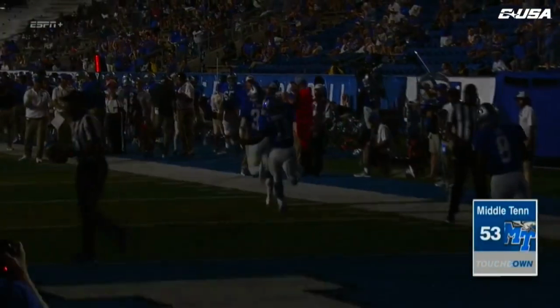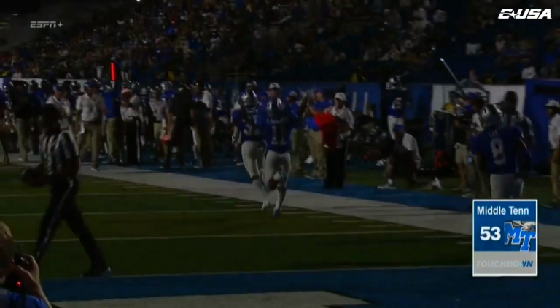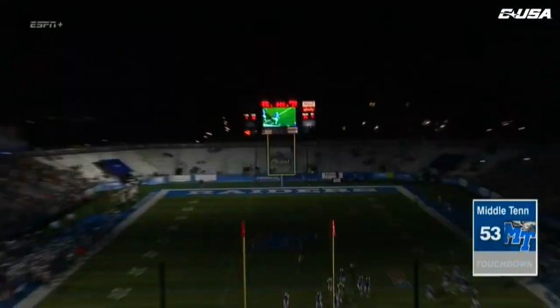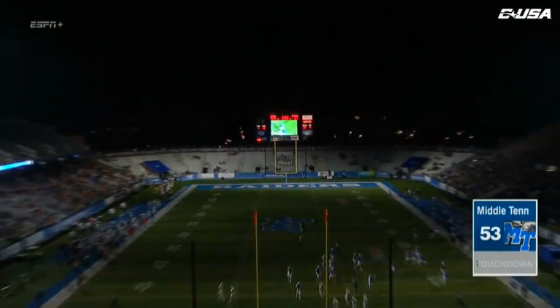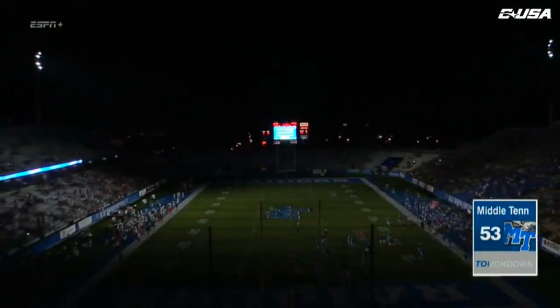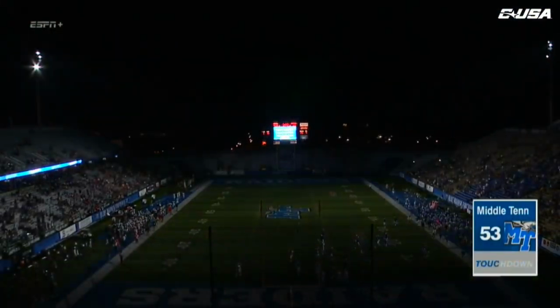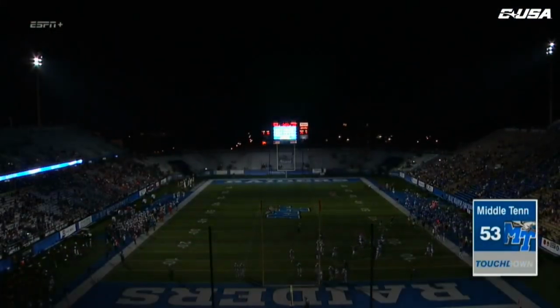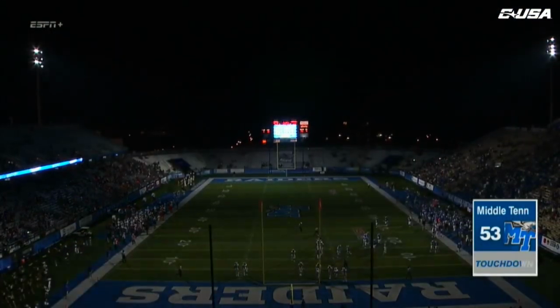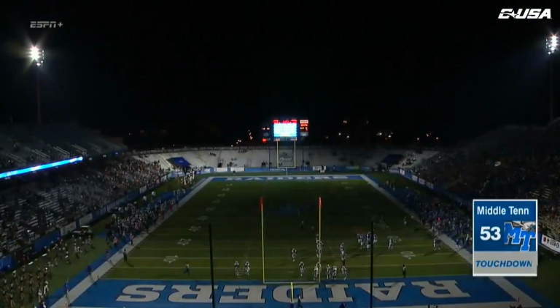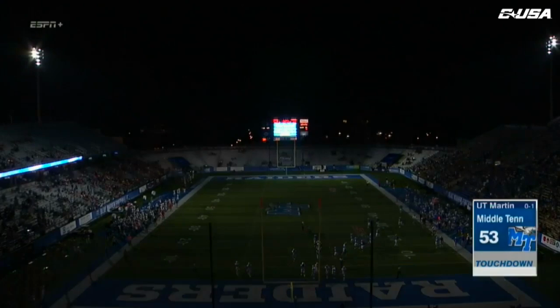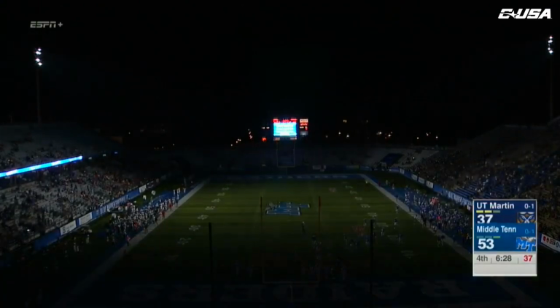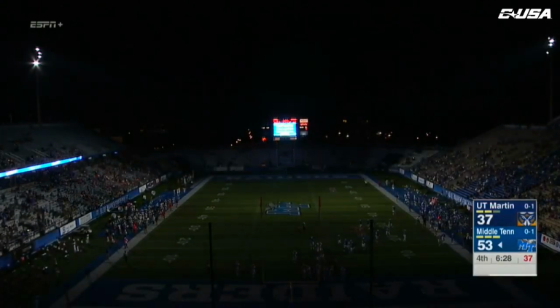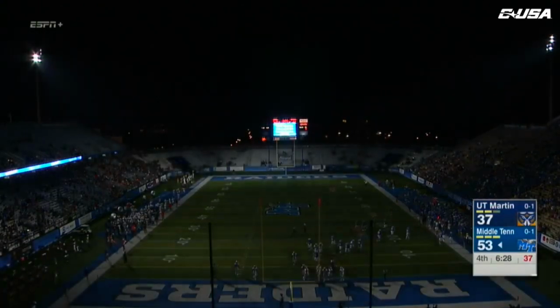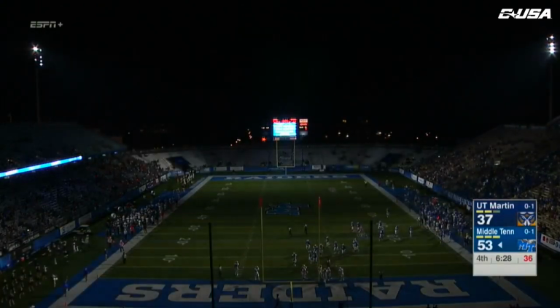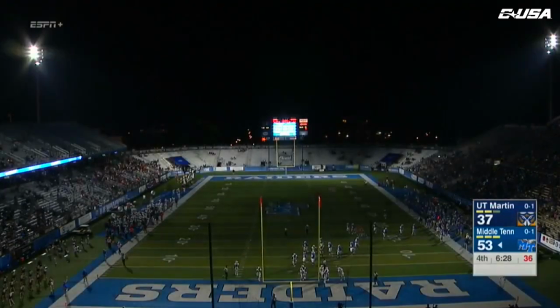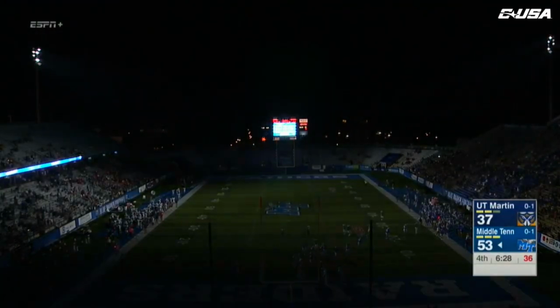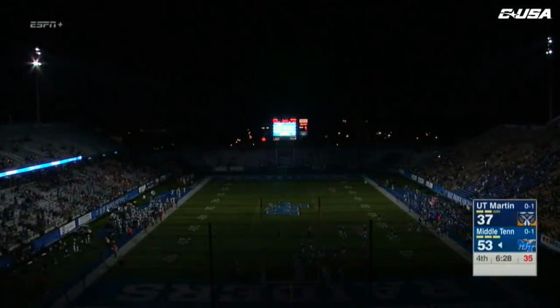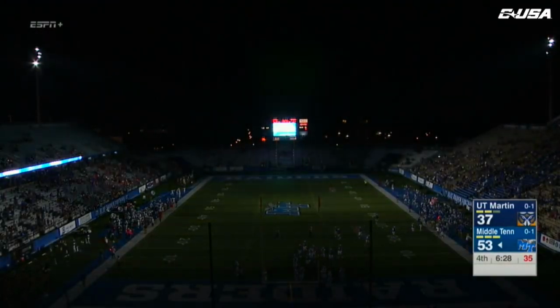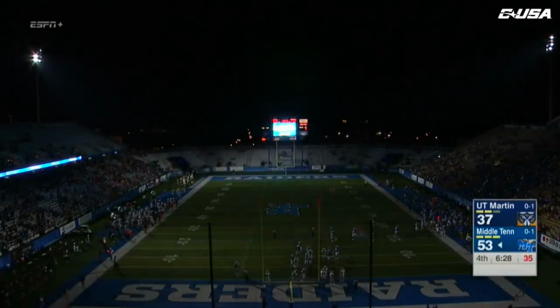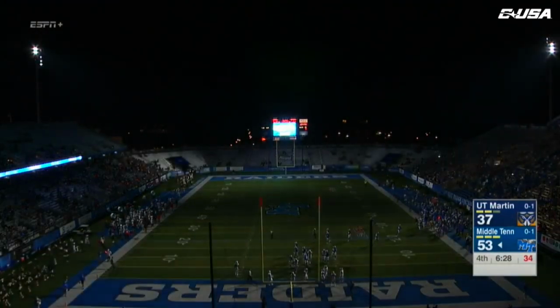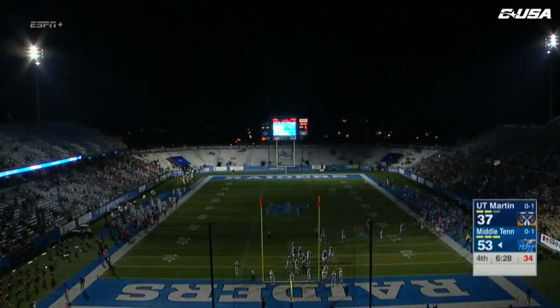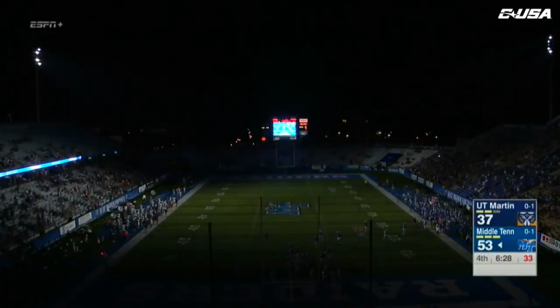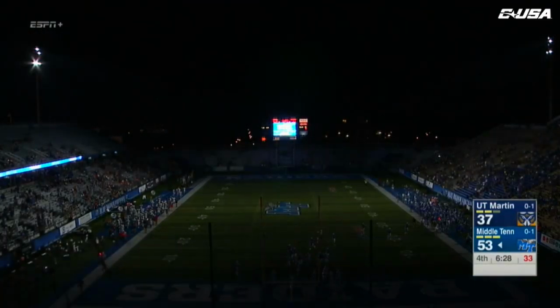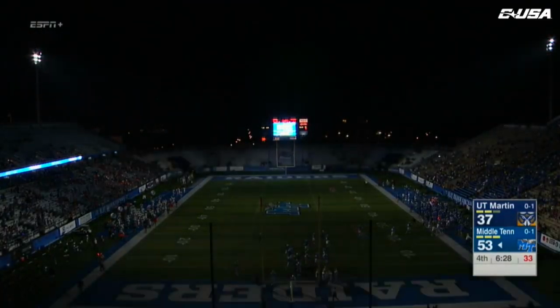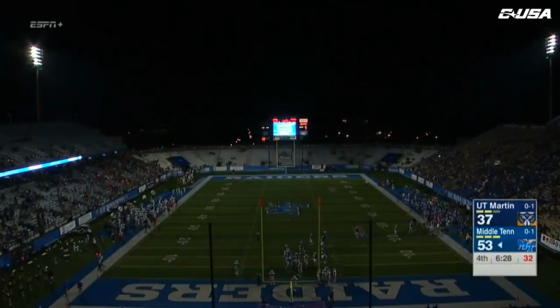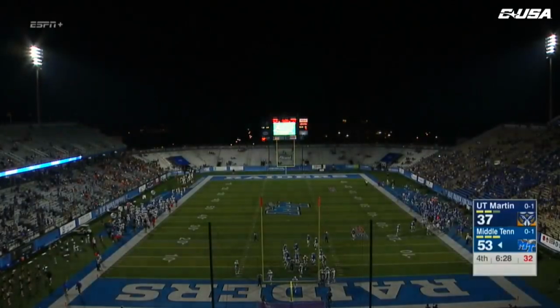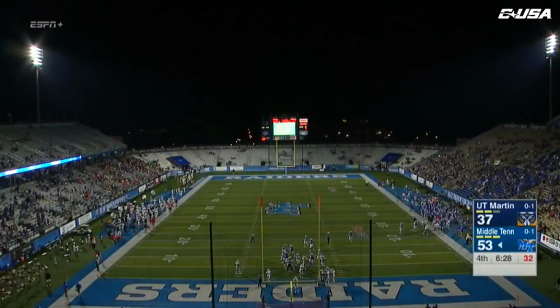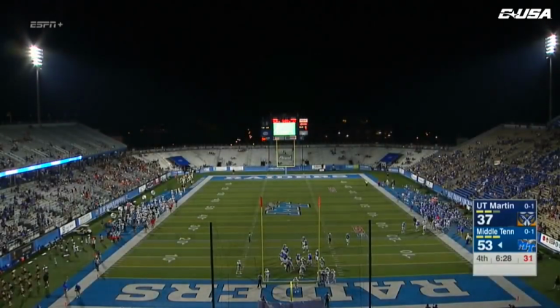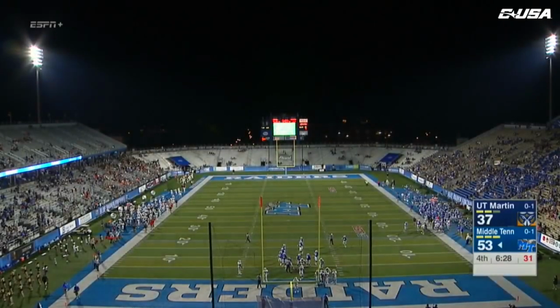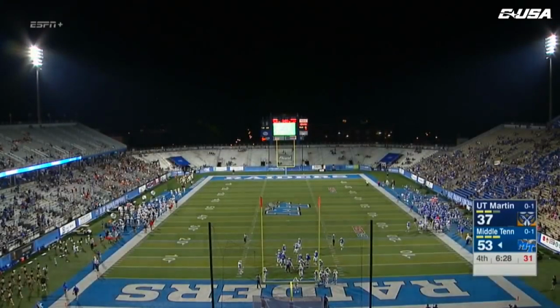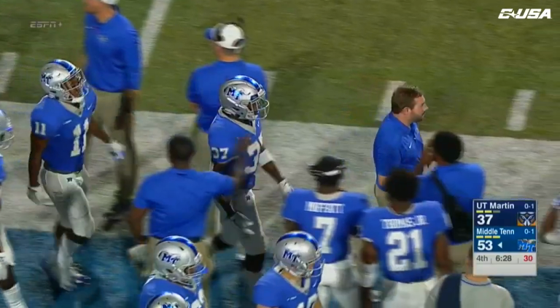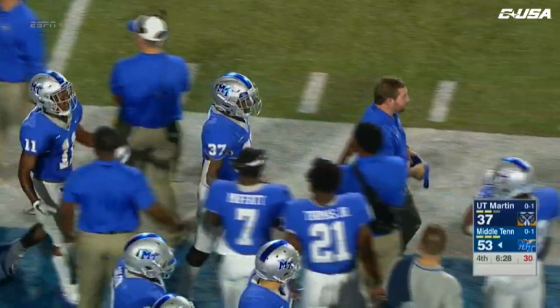What do you do when you've got the defense on the ropes? You take a shot. Patrick Smith has been there time and time again throughout his career and throughout the night tonight — that's six more points on the board. Middle Tennessee having their way offensively.